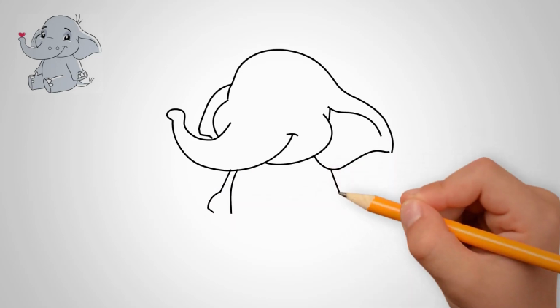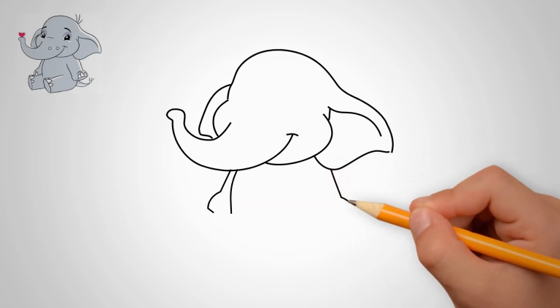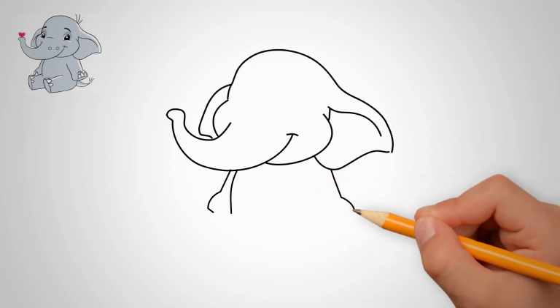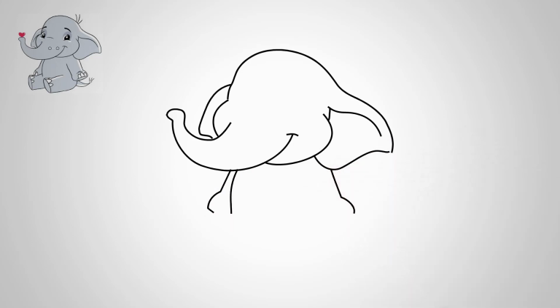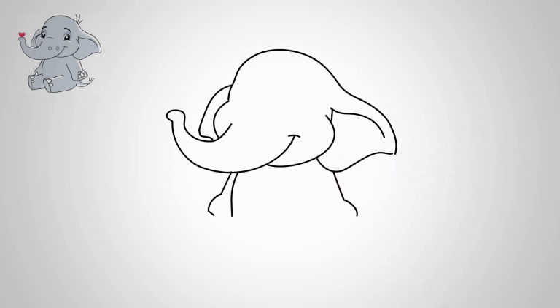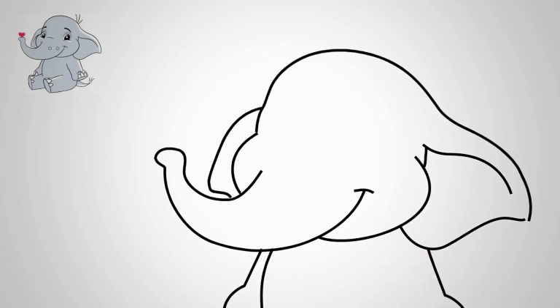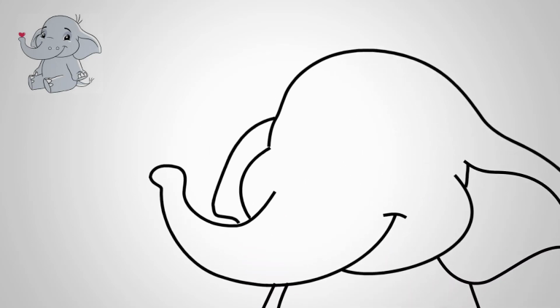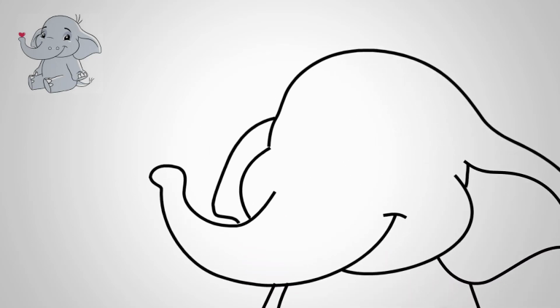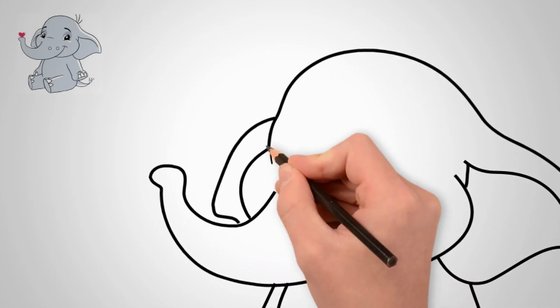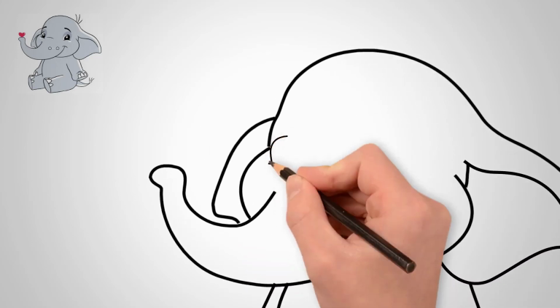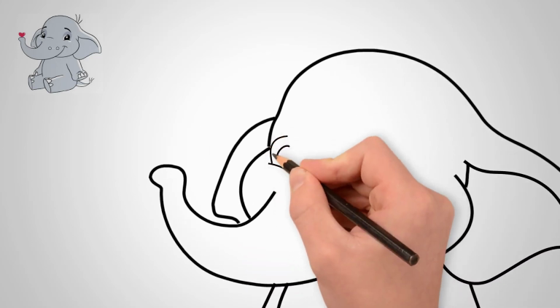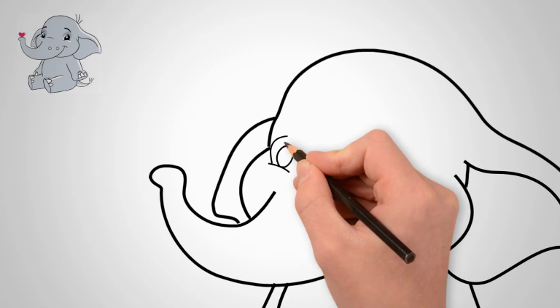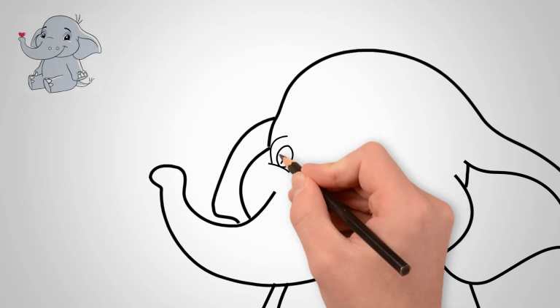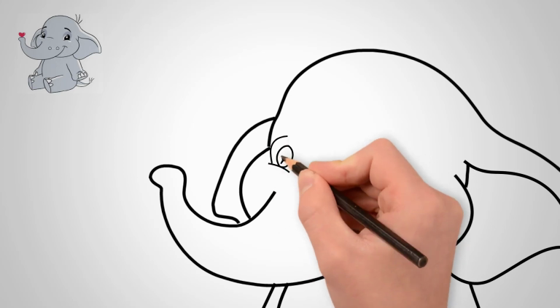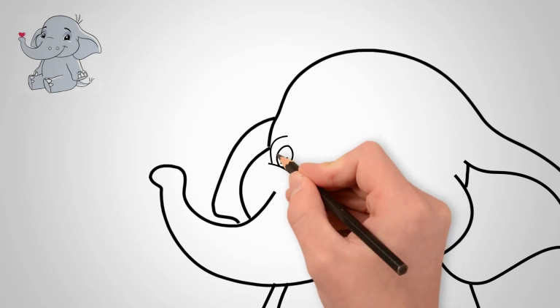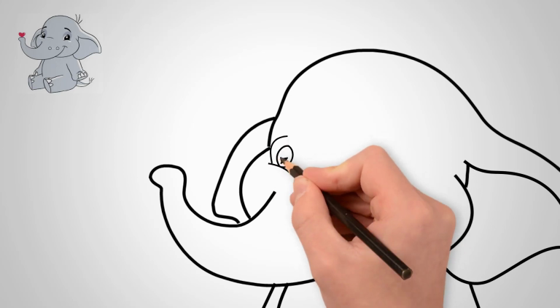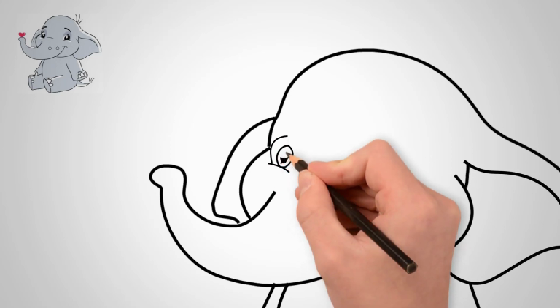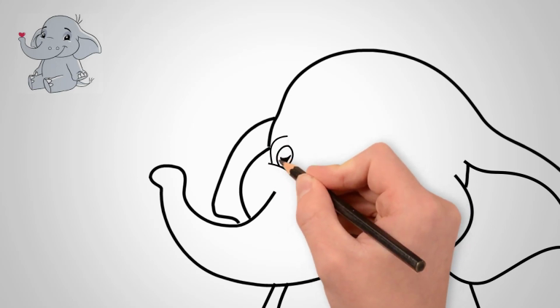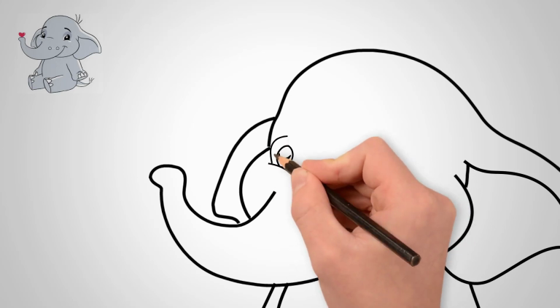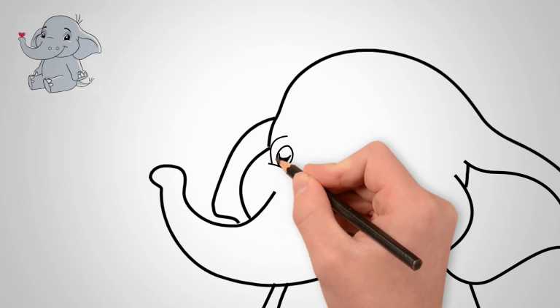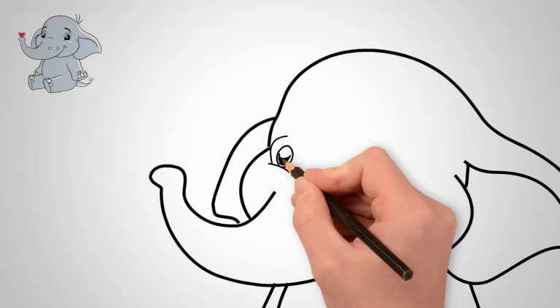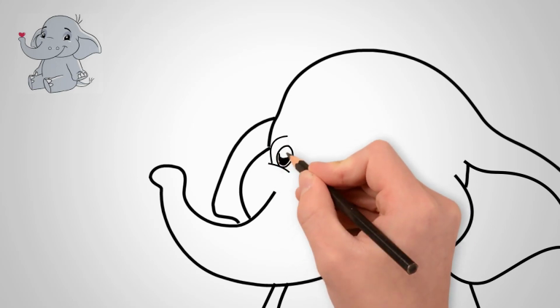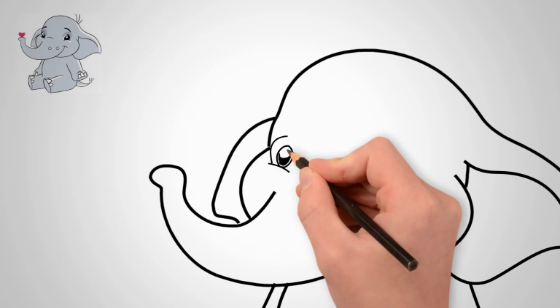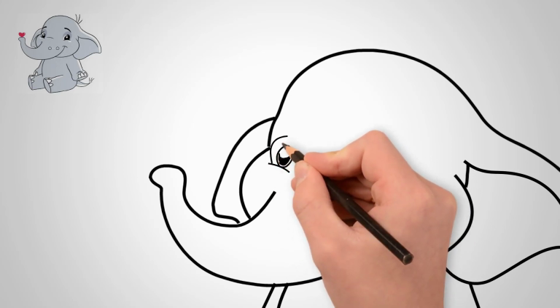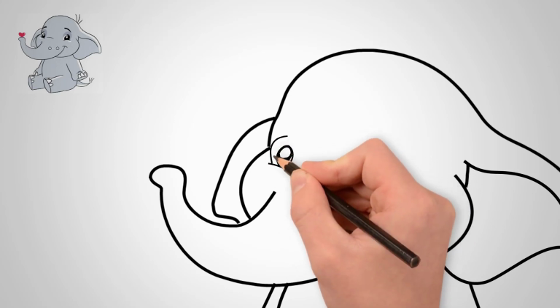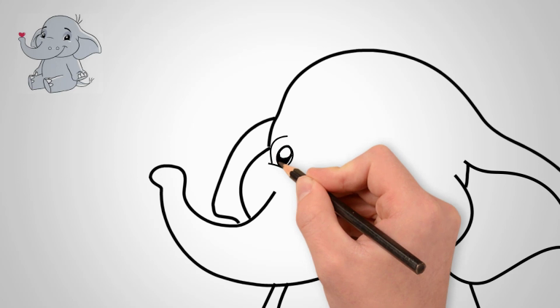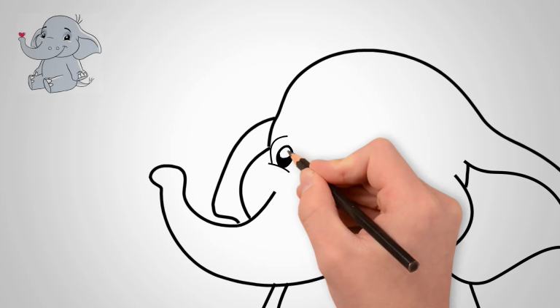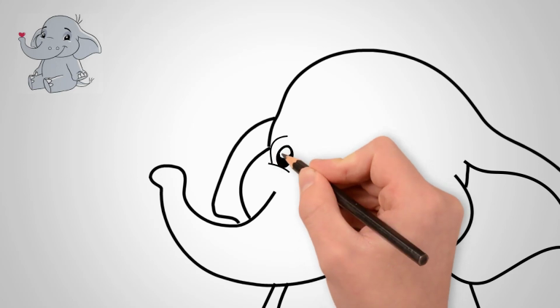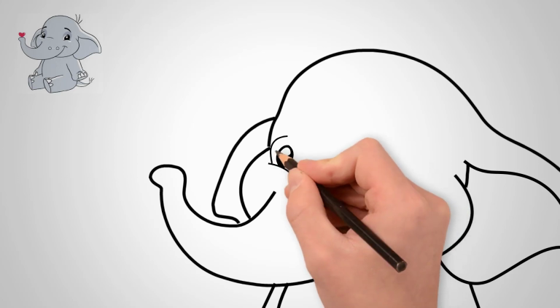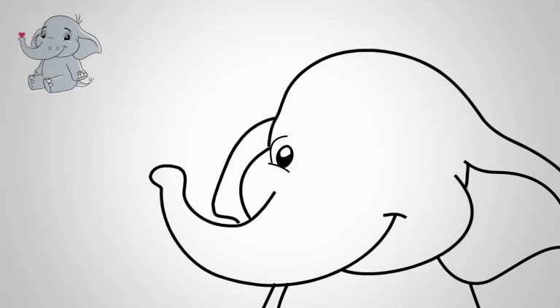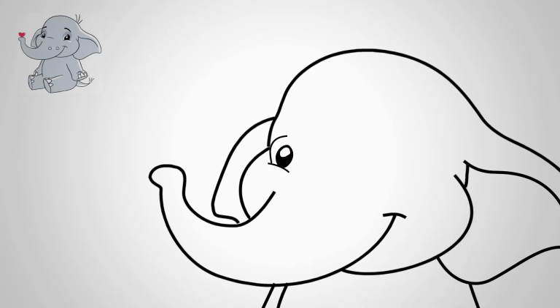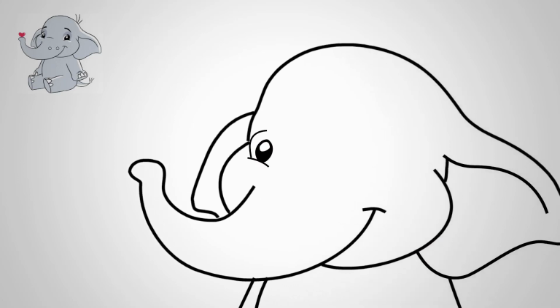Draw two lines at the bottom. Draw the legs of an elephant. First, draw the front left leg. Our elephant is sitting, so we draw the legs of a sitting elephant.